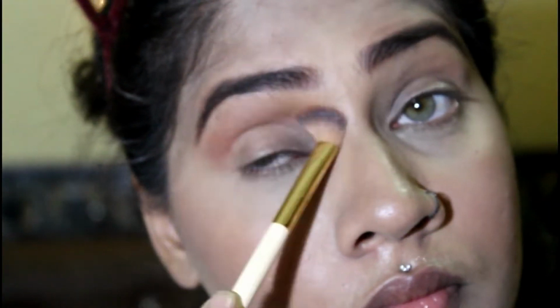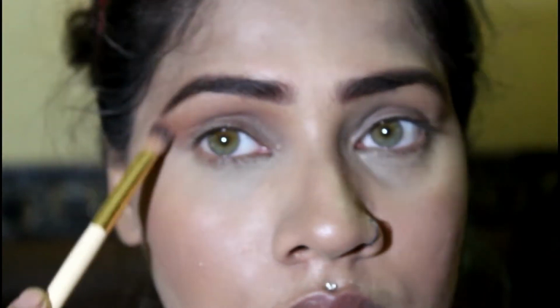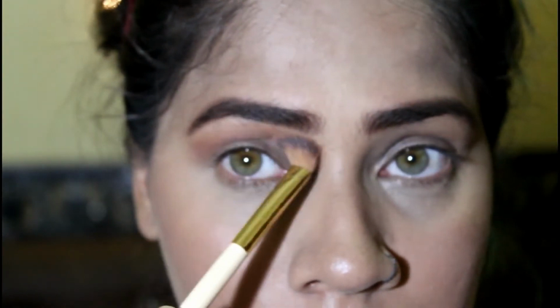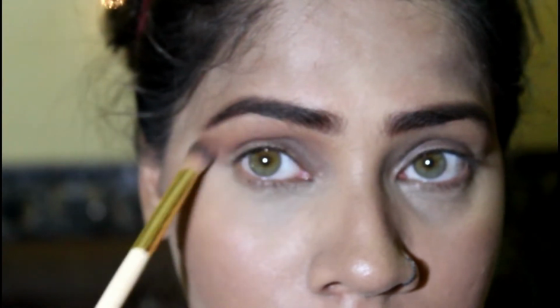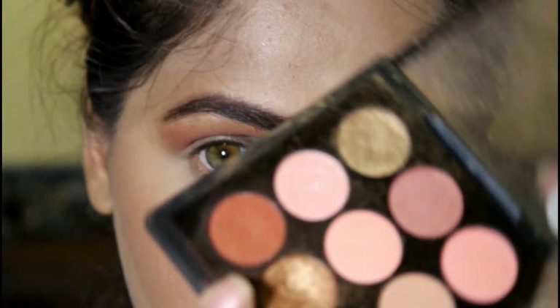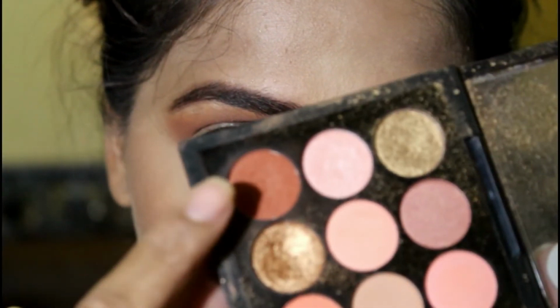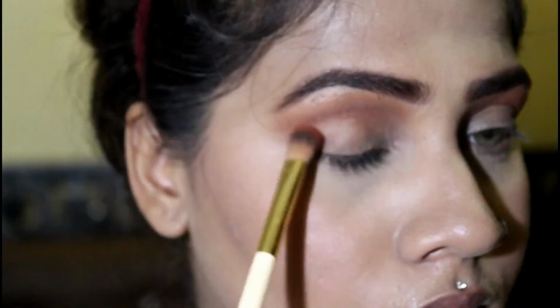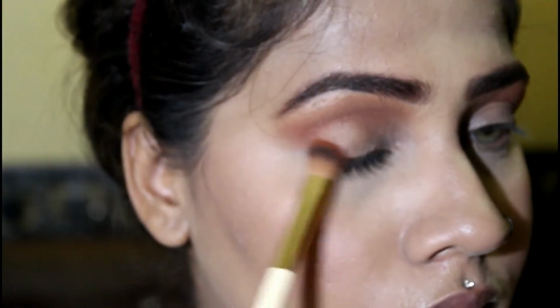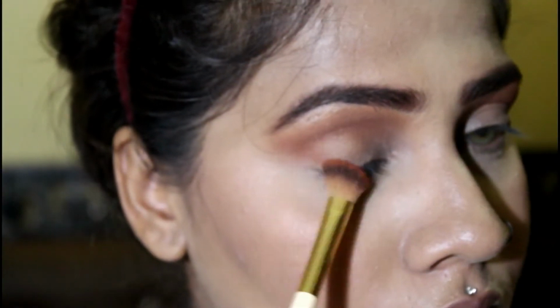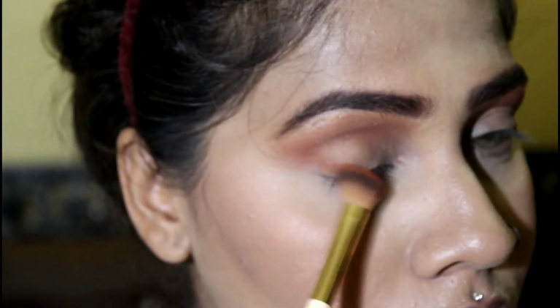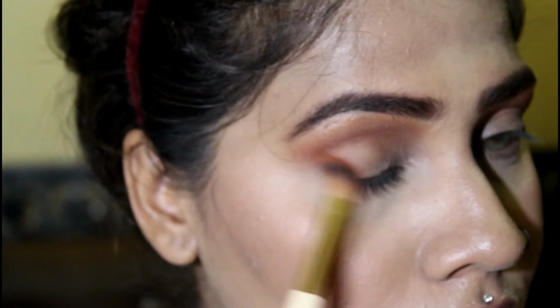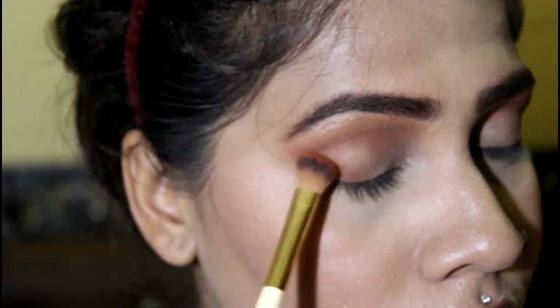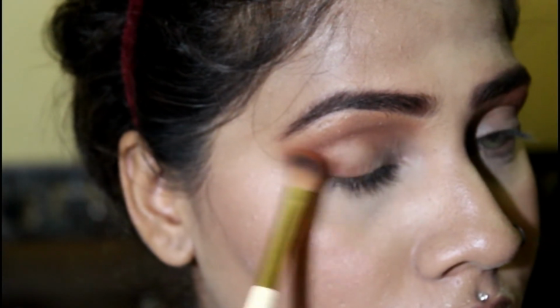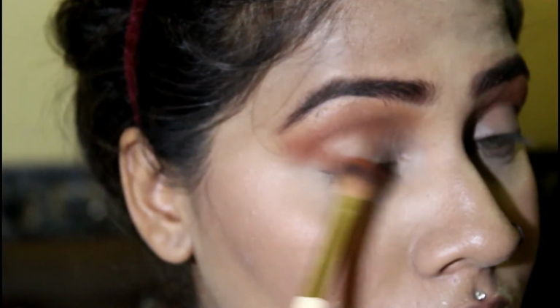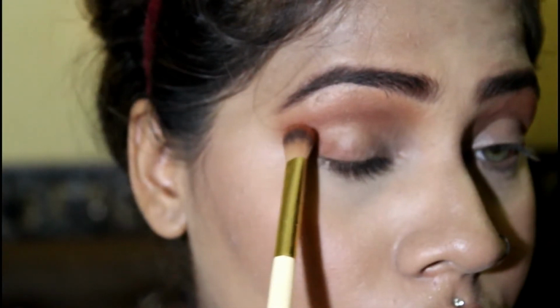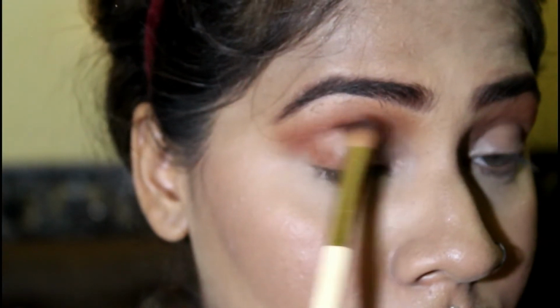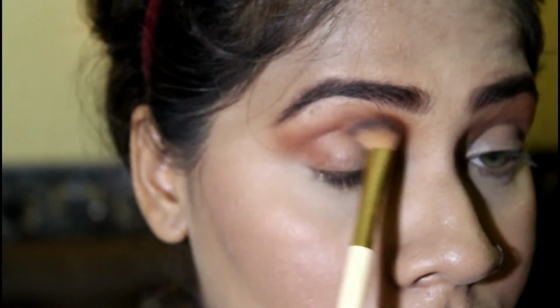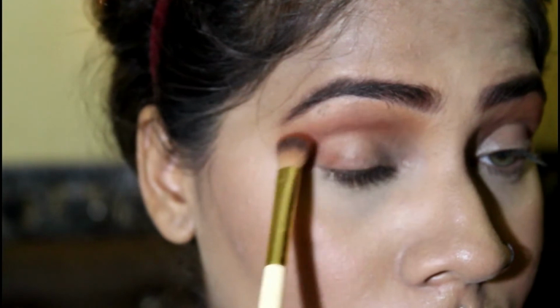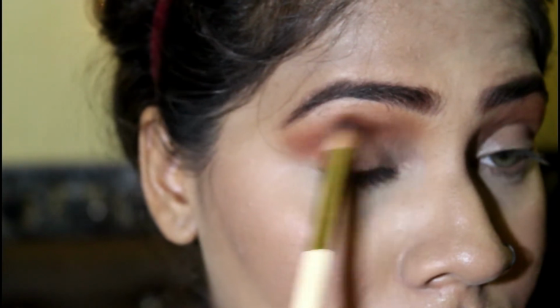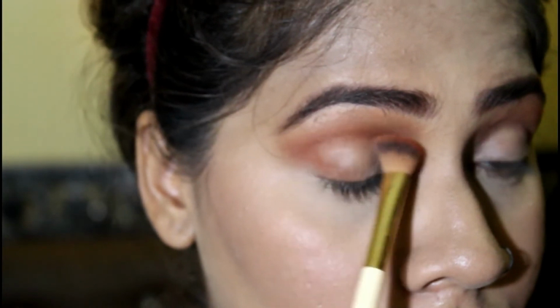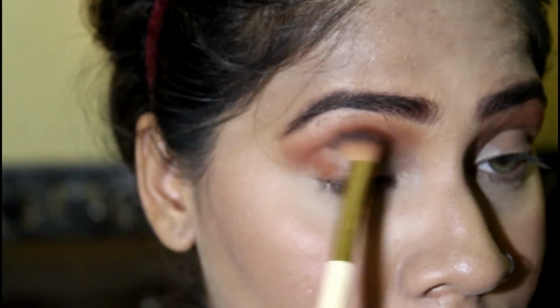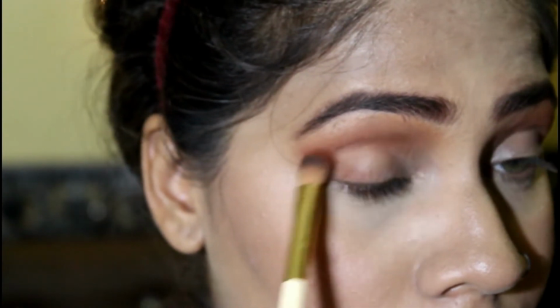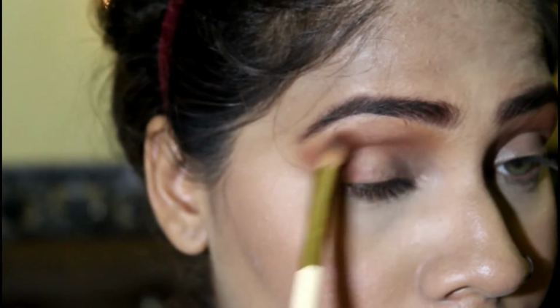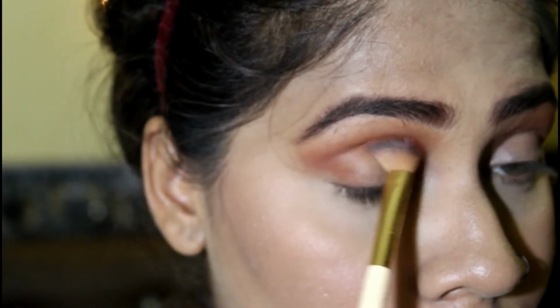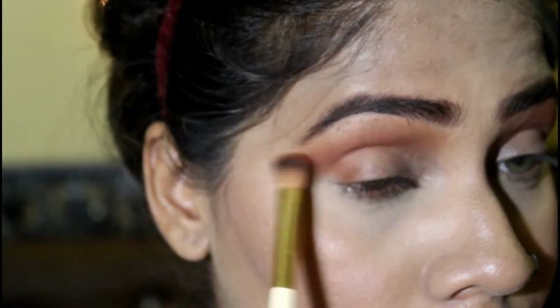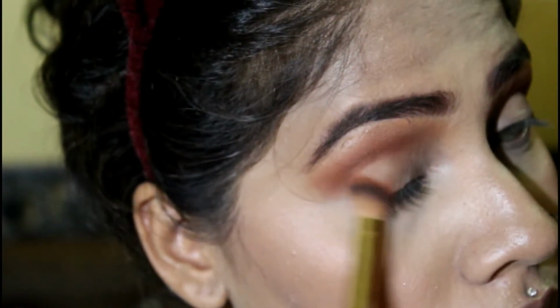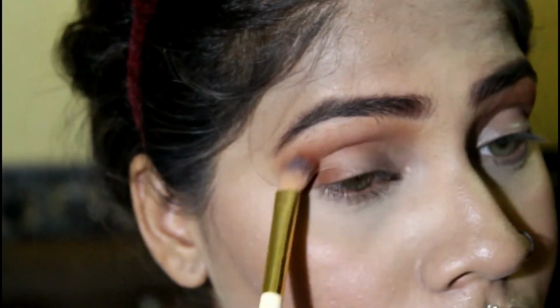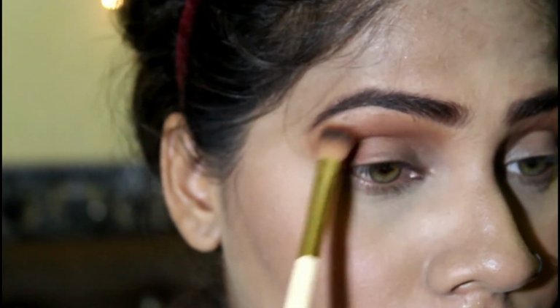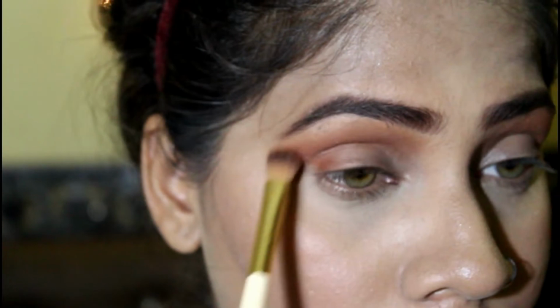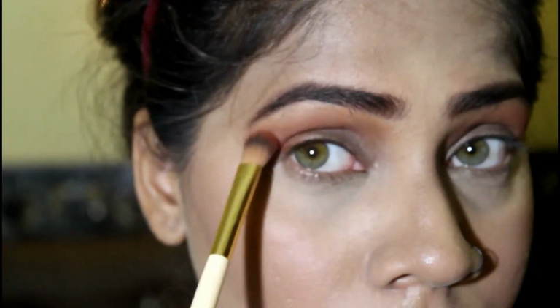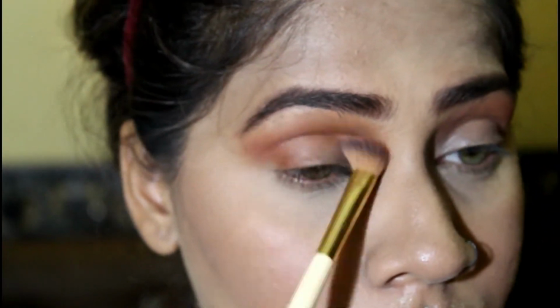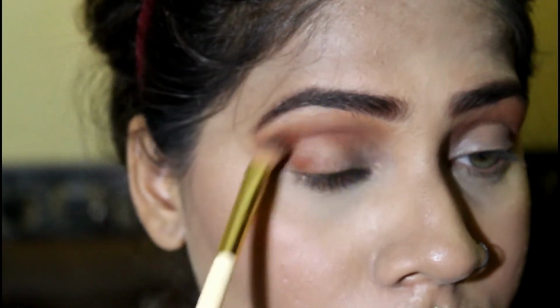Then I'm gonna take the orangey brown shade and deposit it onto the outer corner of my eyes and drag it down into my crease line. Make sure you blend it really well — it shouldn't look cakey.